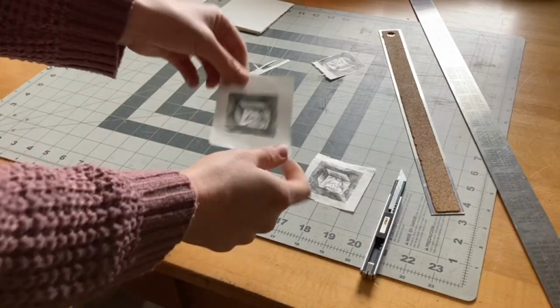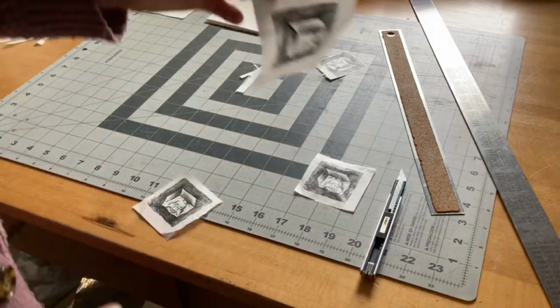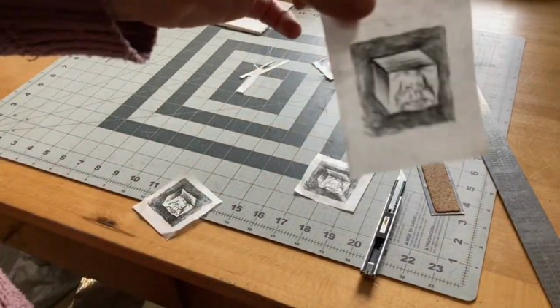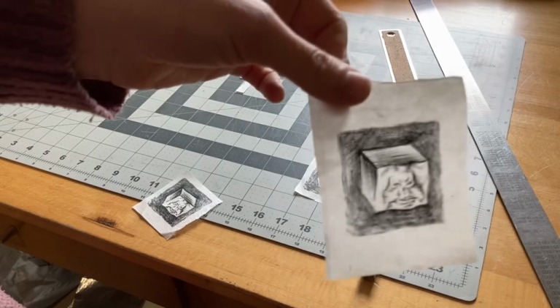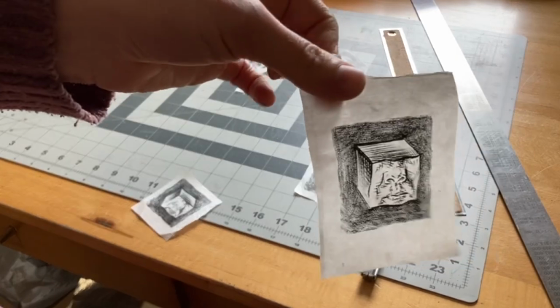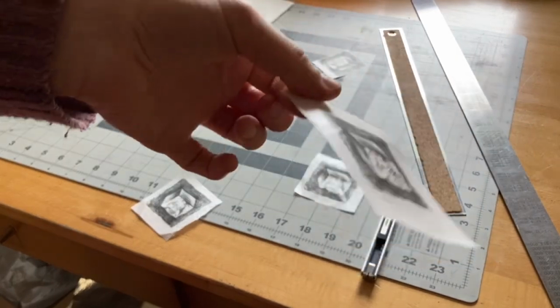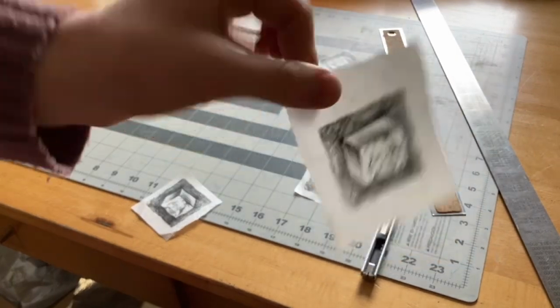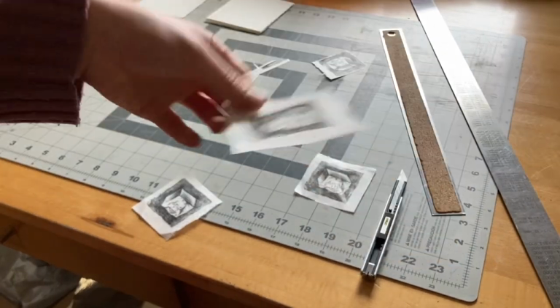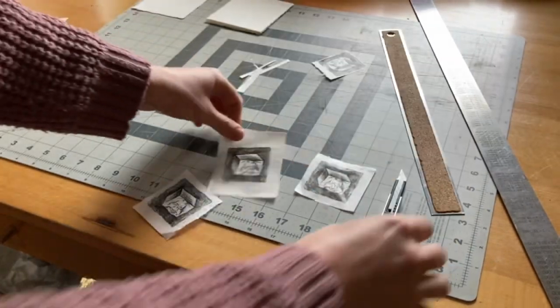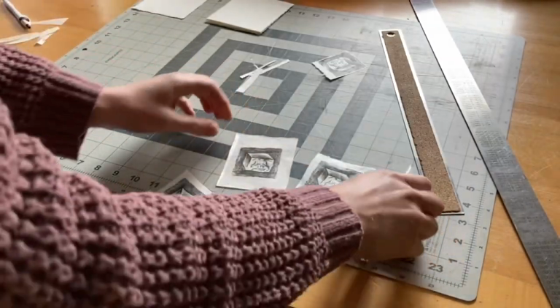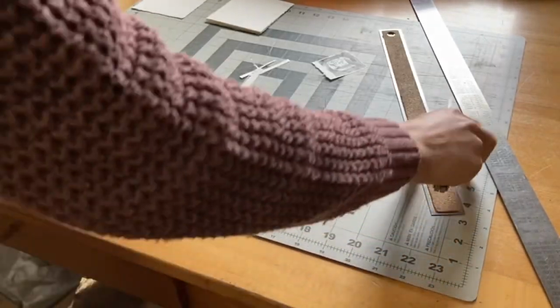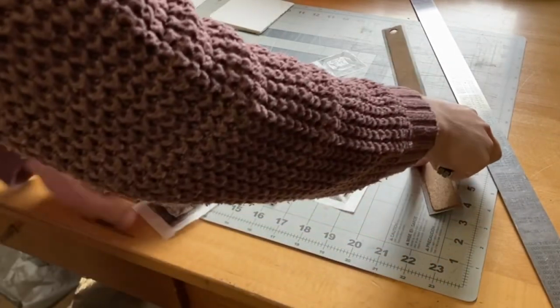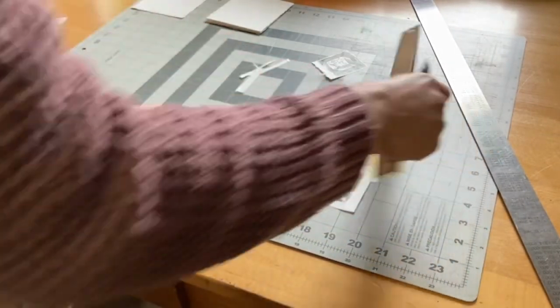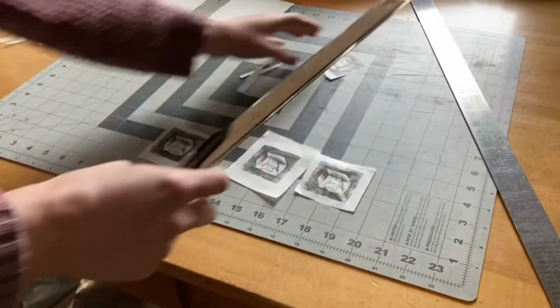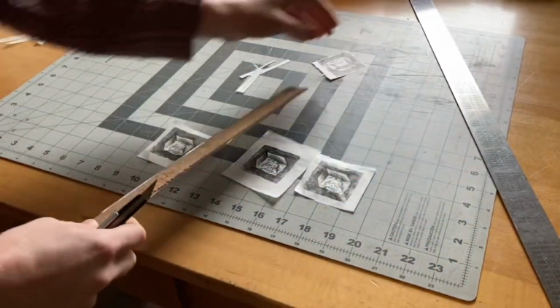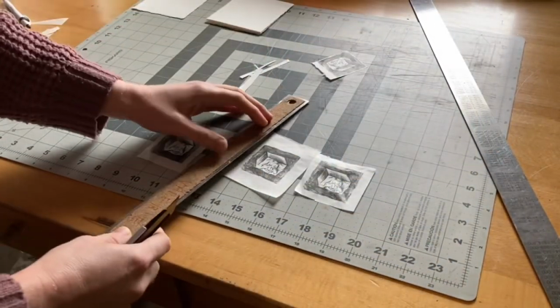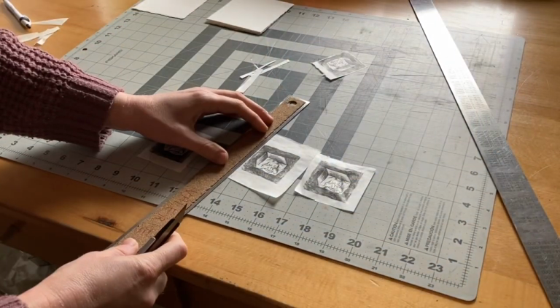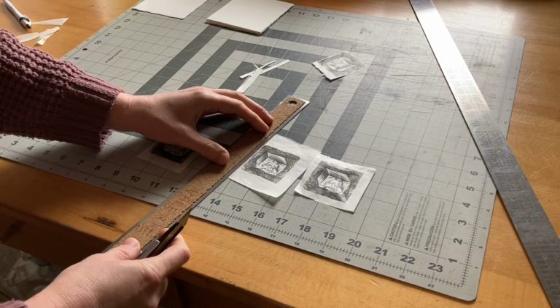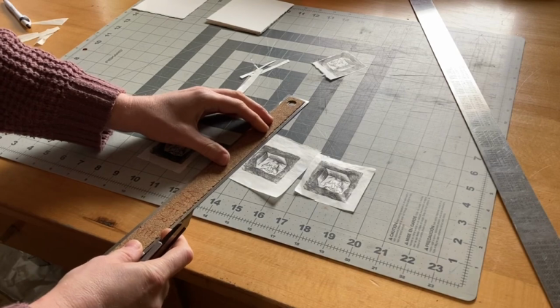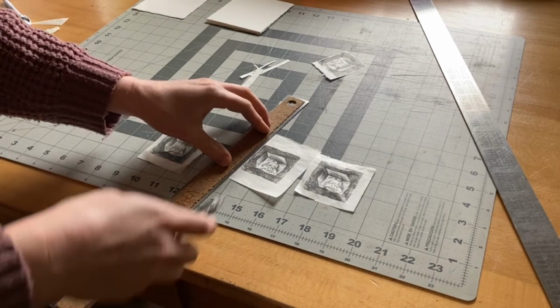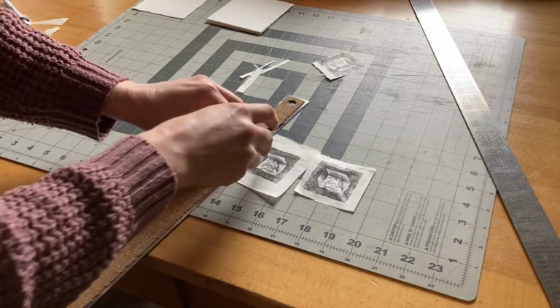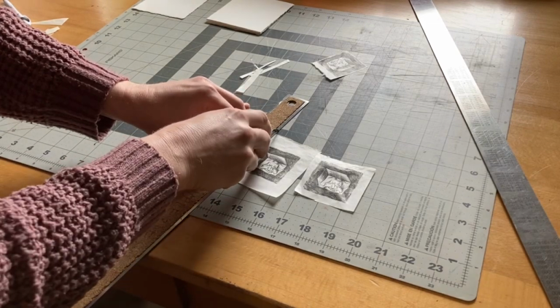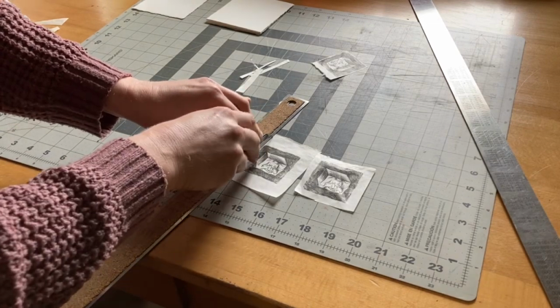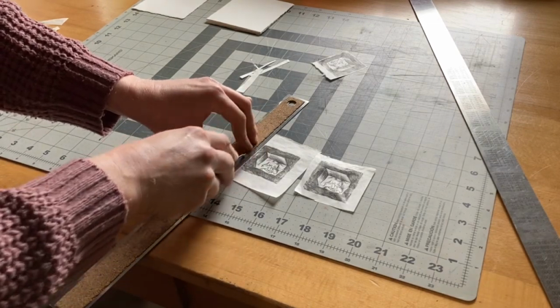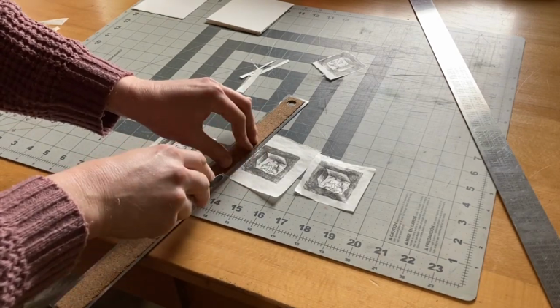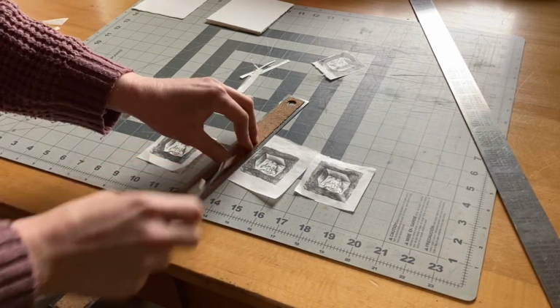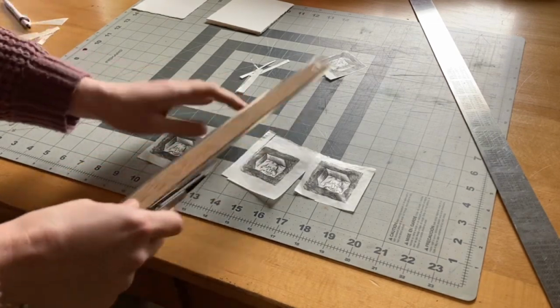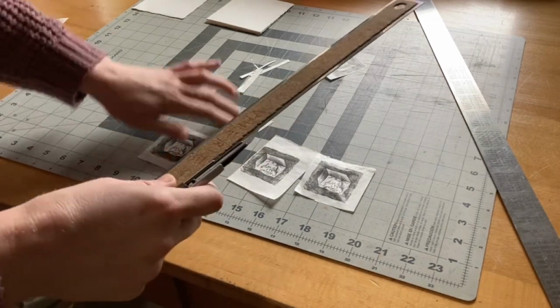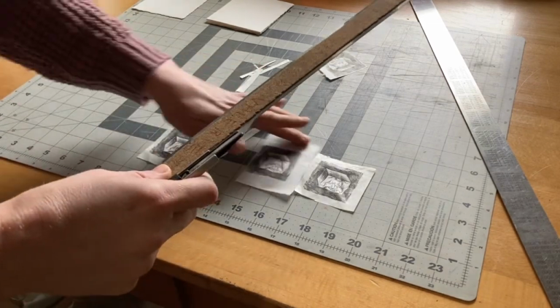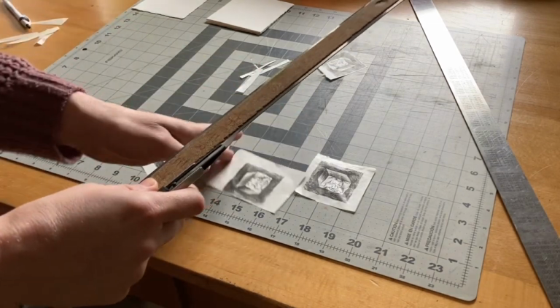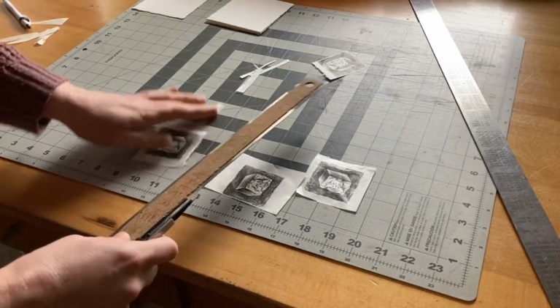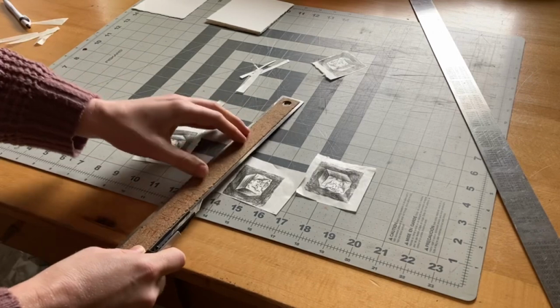Now you might be wondering, what do I do with these teeny tiny prints on Gampy? I am going to shinkolle them, which is a fancy term for gluing them to a backing paper.